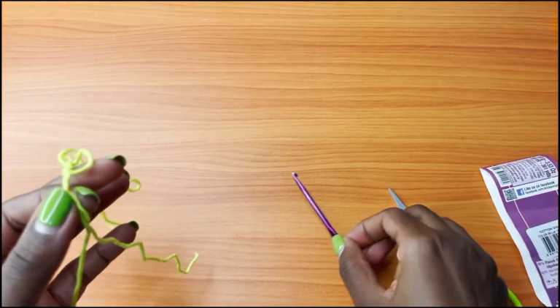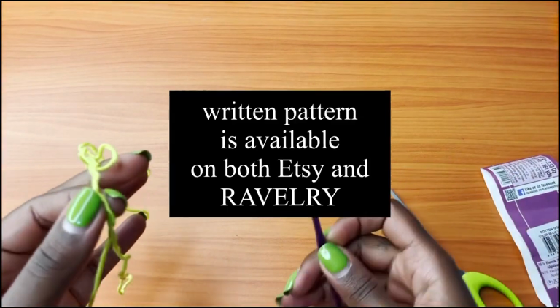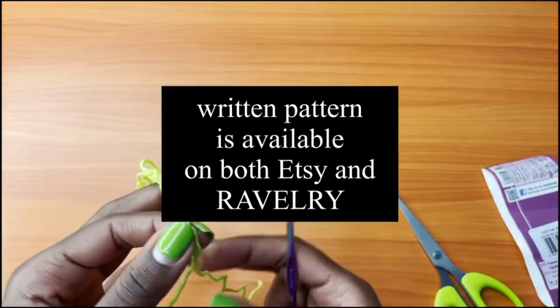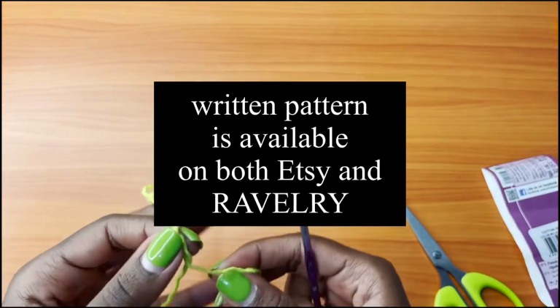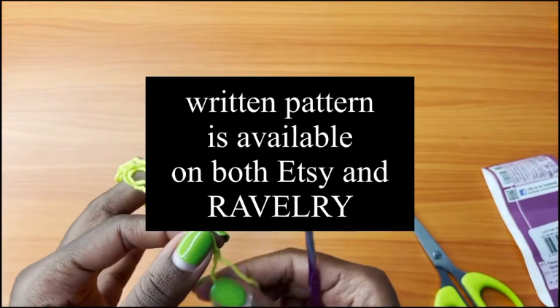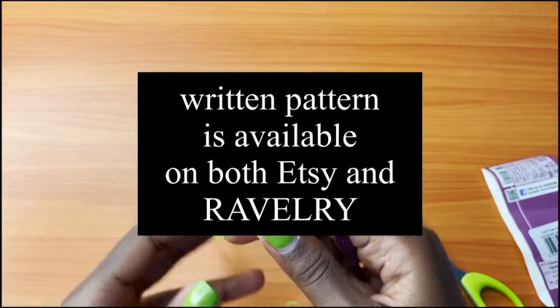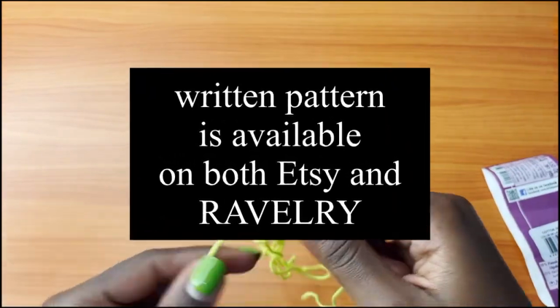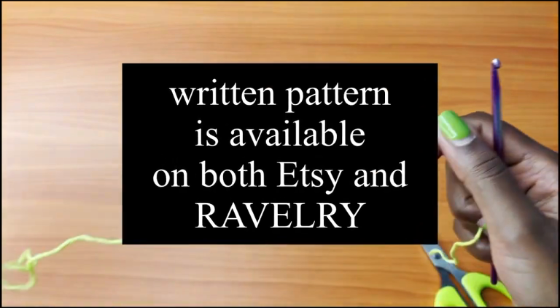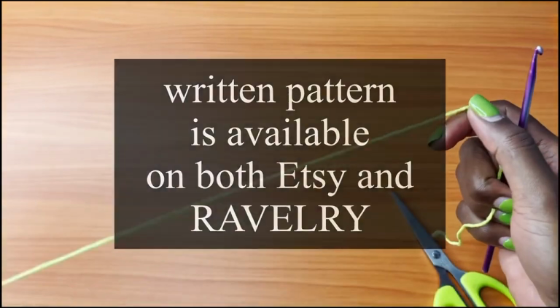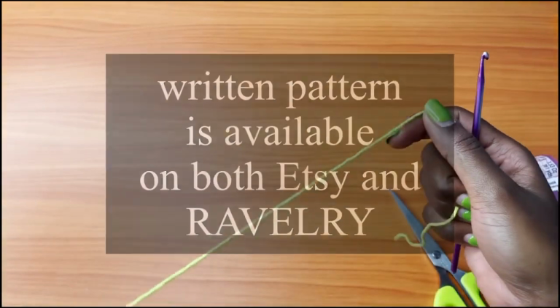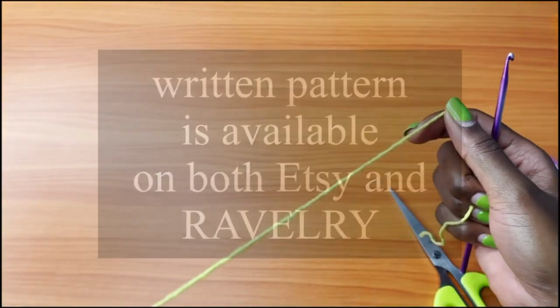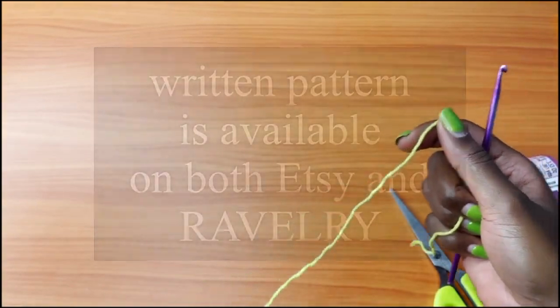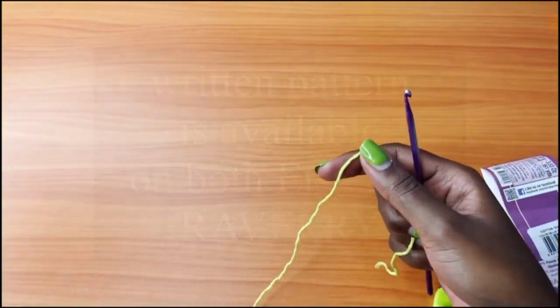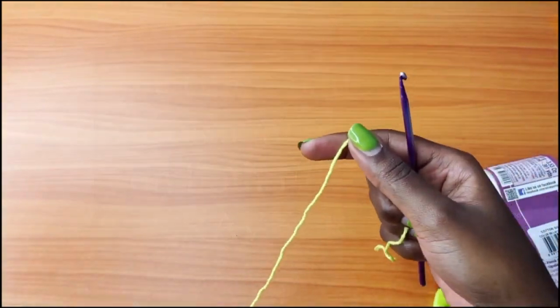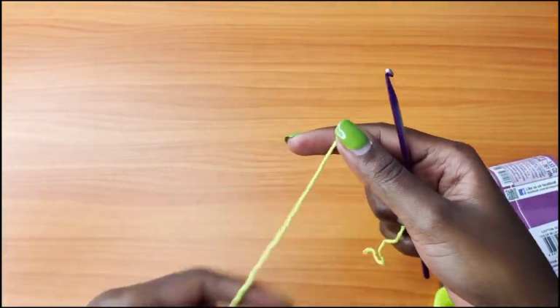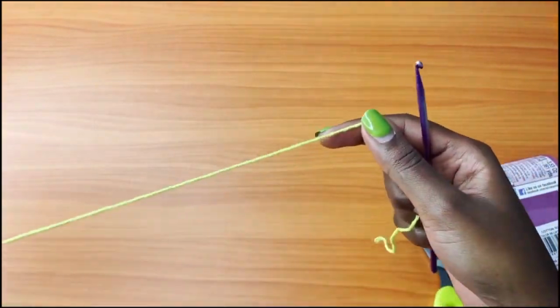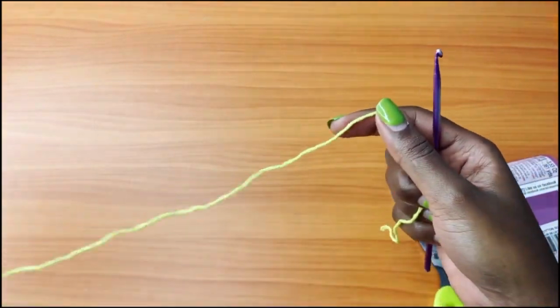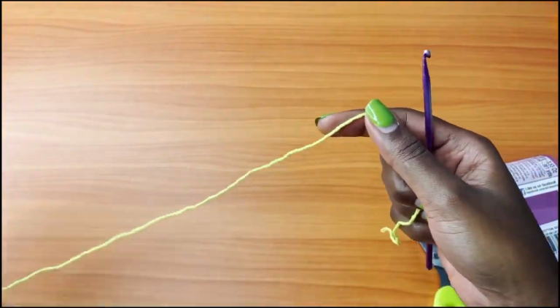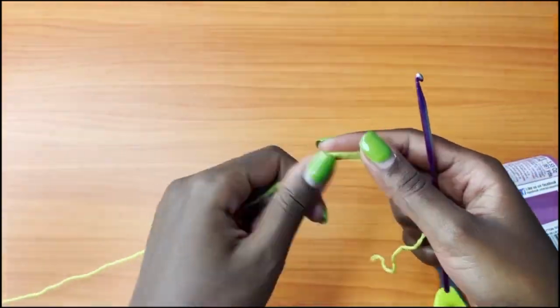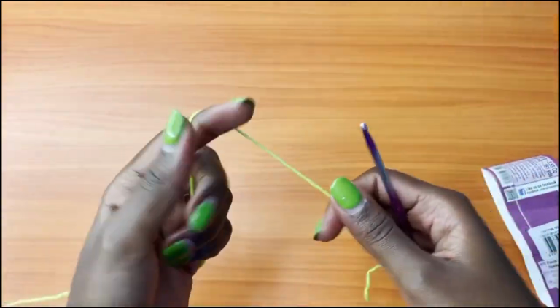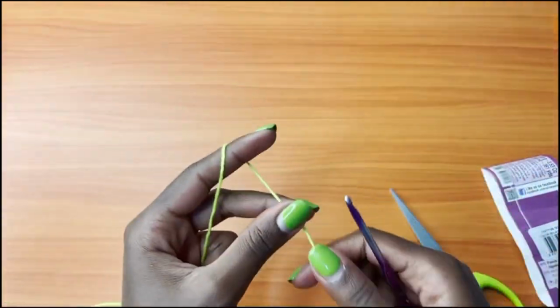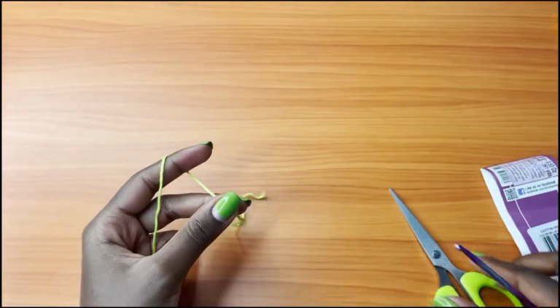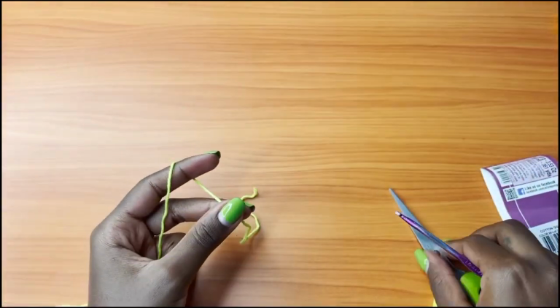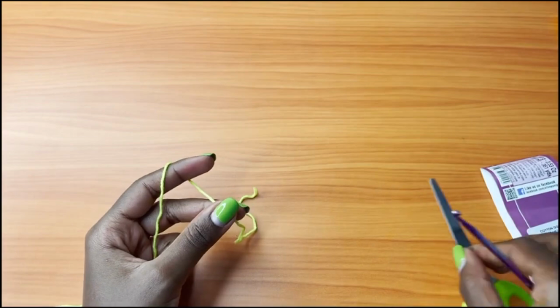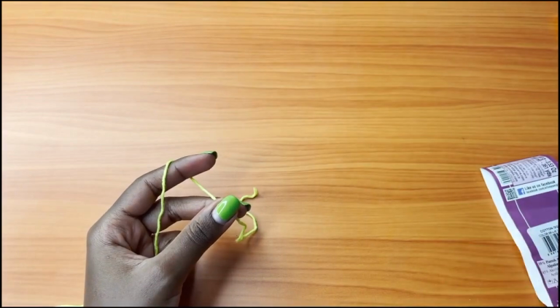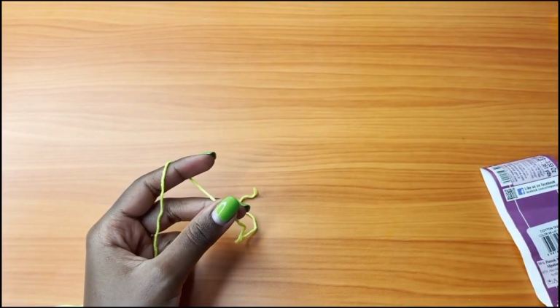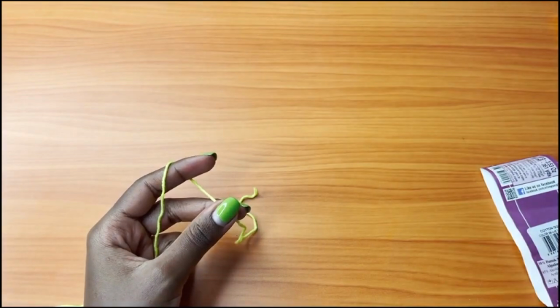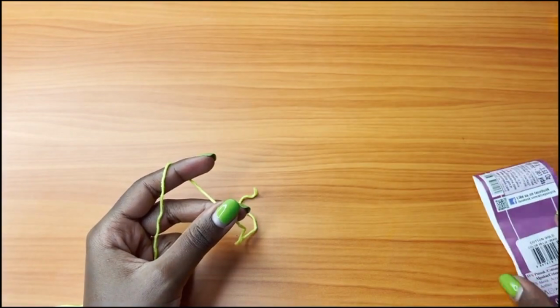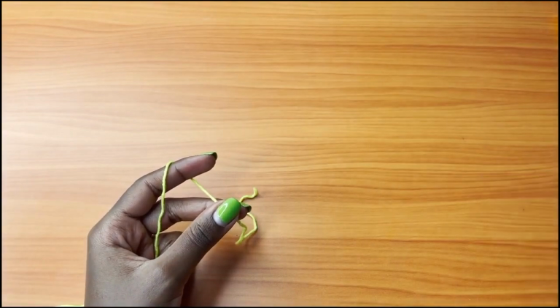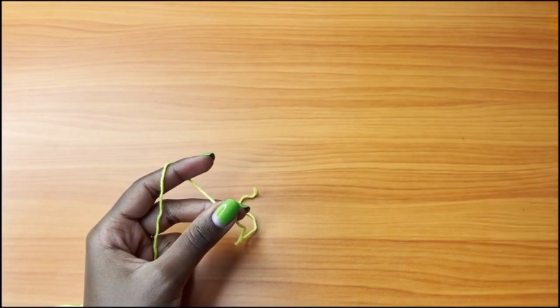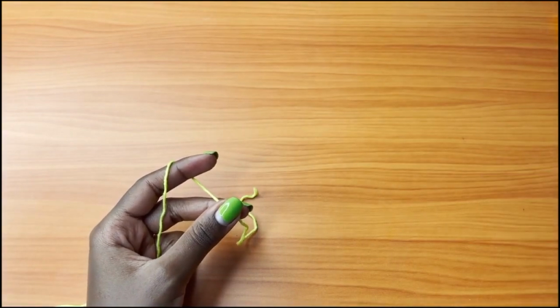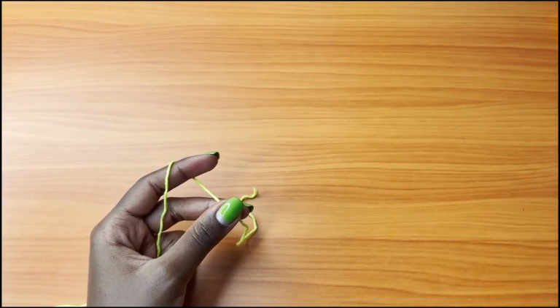For those who would like the written pattern, it's already available in my Etsy shop as well as Ravelry. So let's get started and see how this works out.